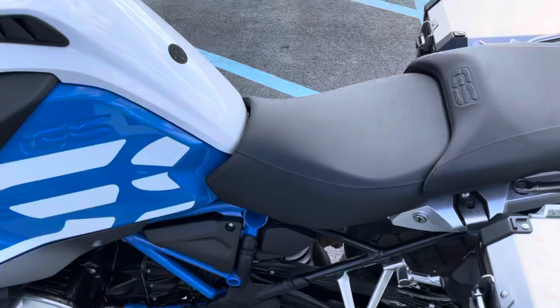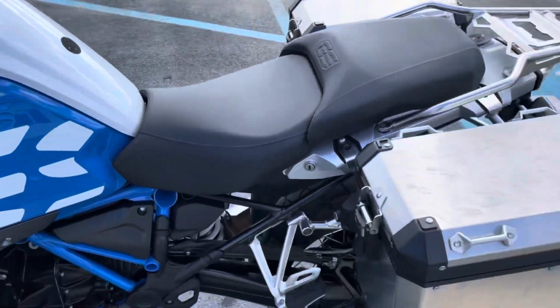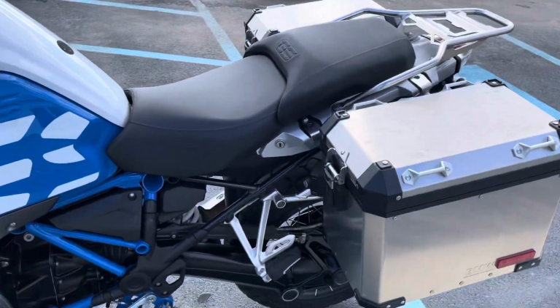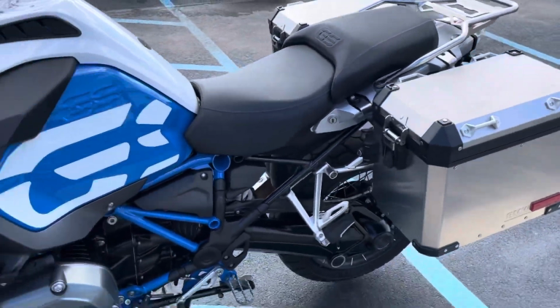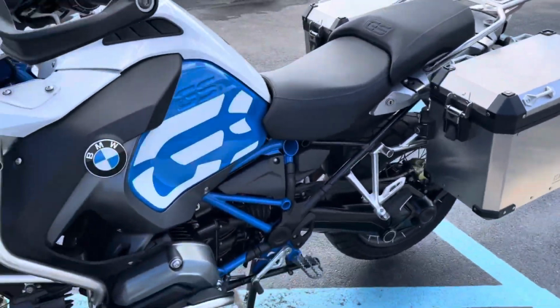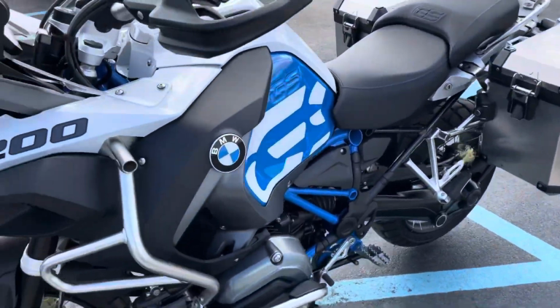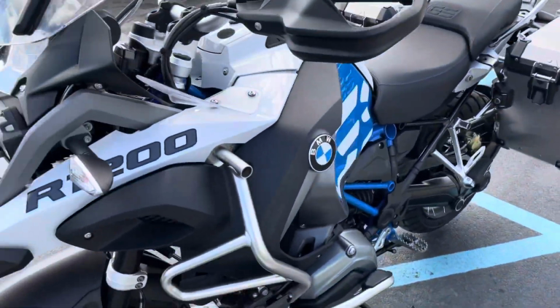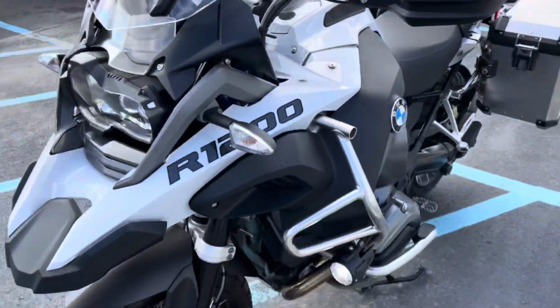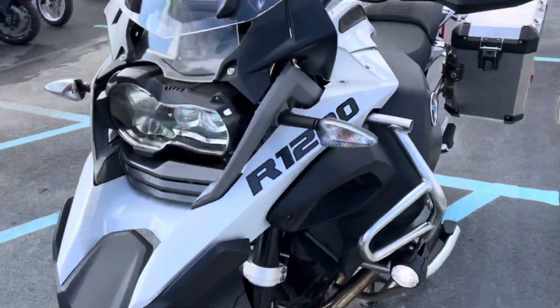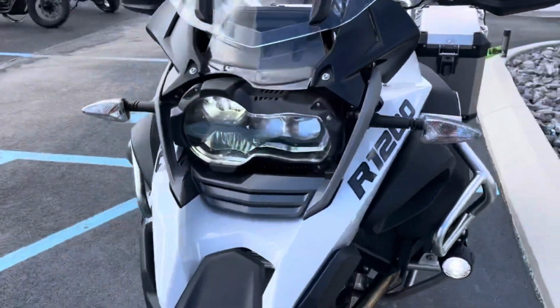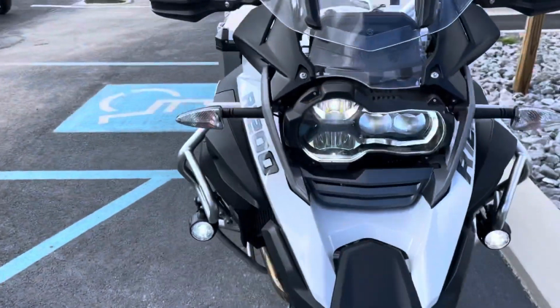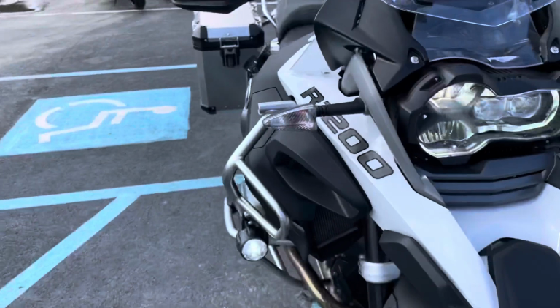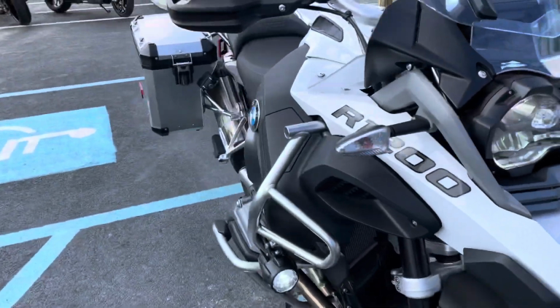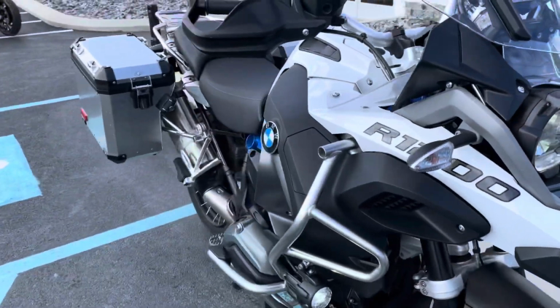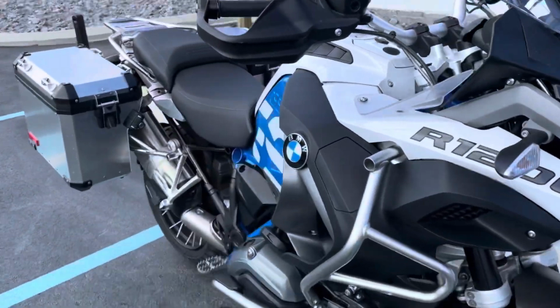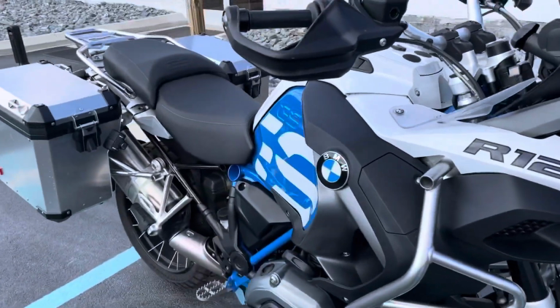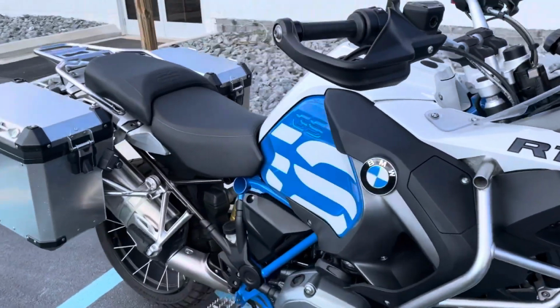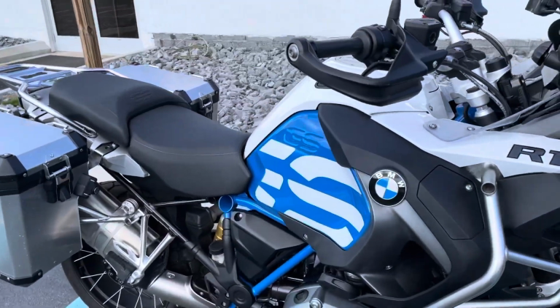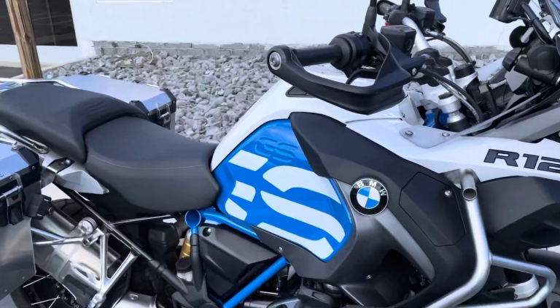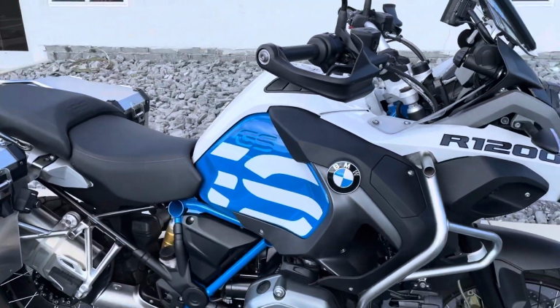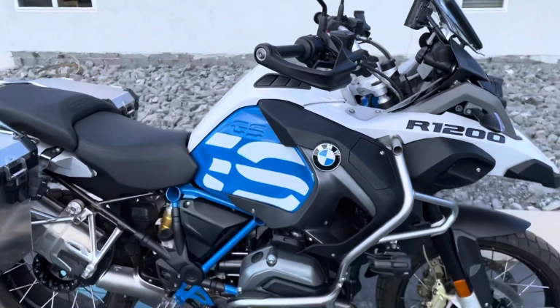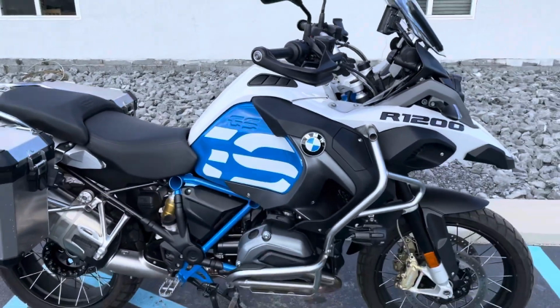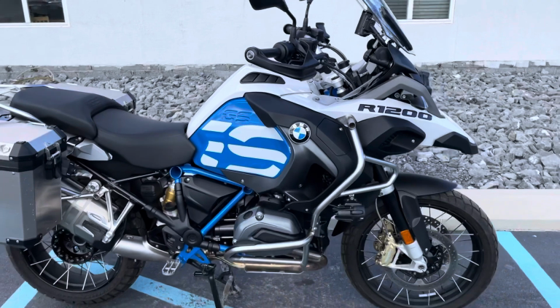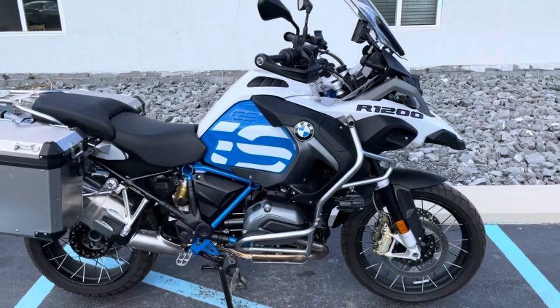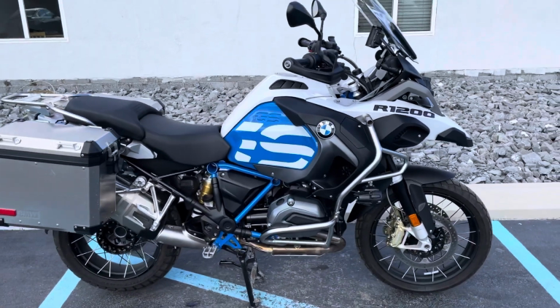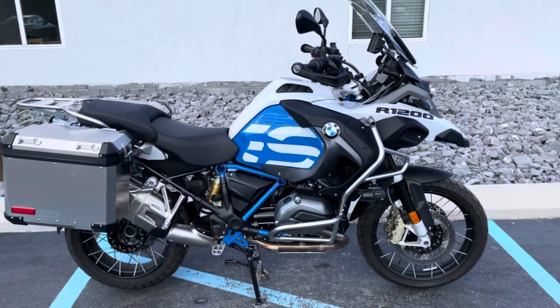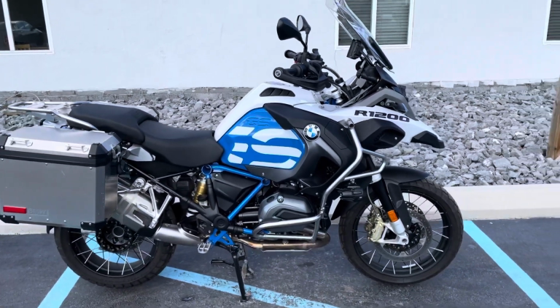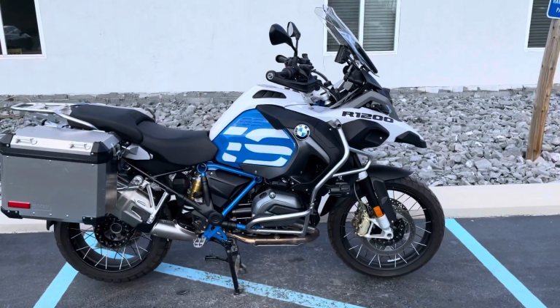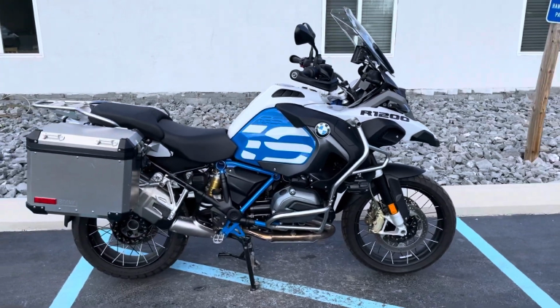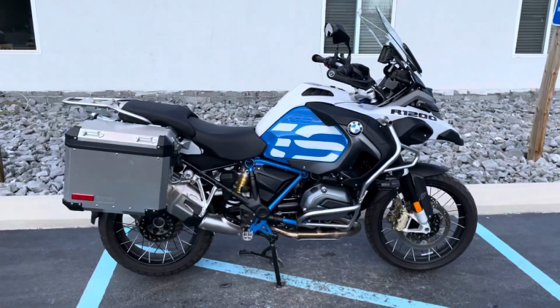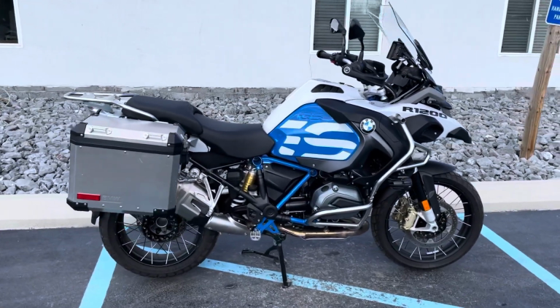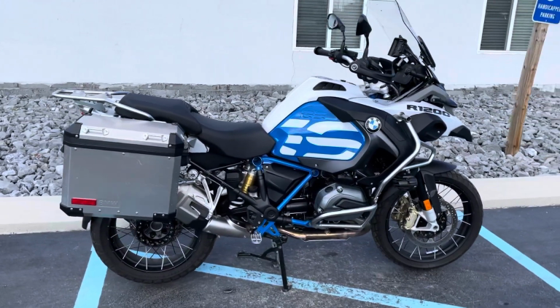Beautiful, clean, low suspension rally GS Adventure. As you can see, it does have the TFT dash option — that was just an optional feature in 2018, it was not standard equipment.